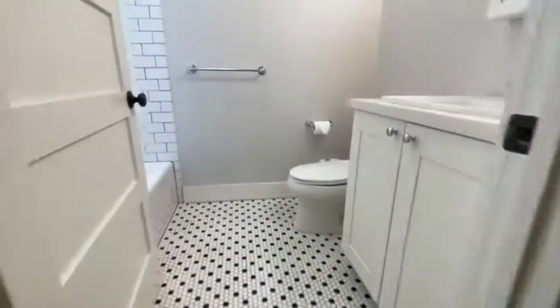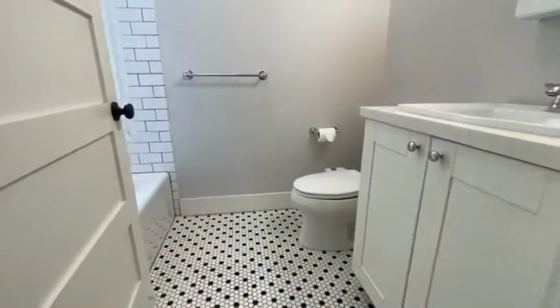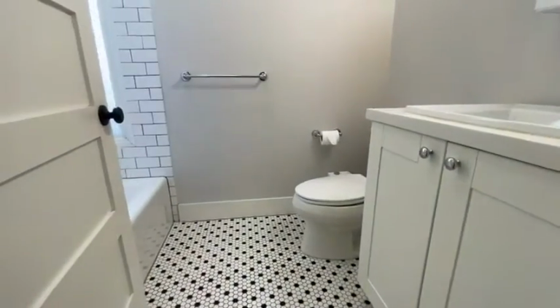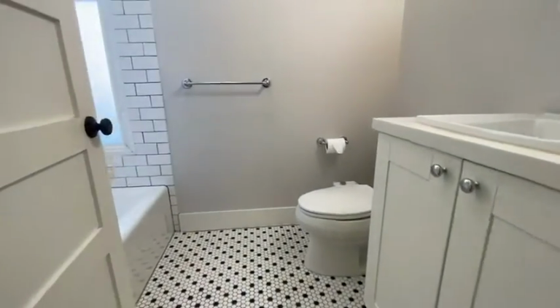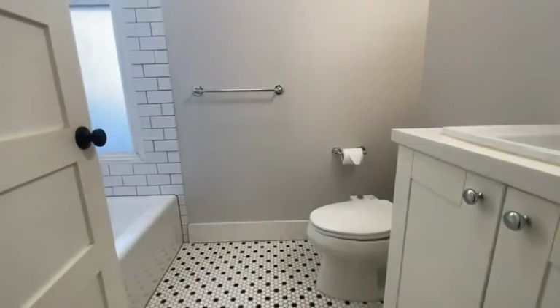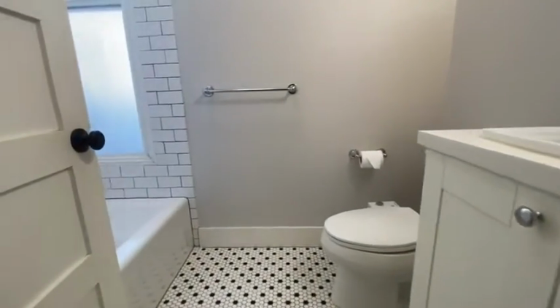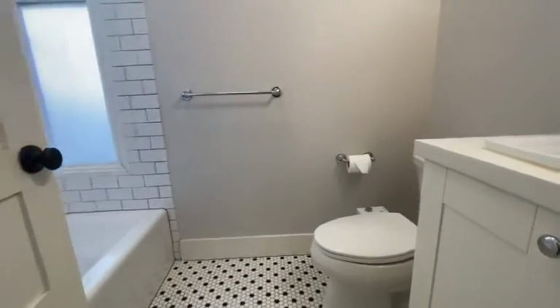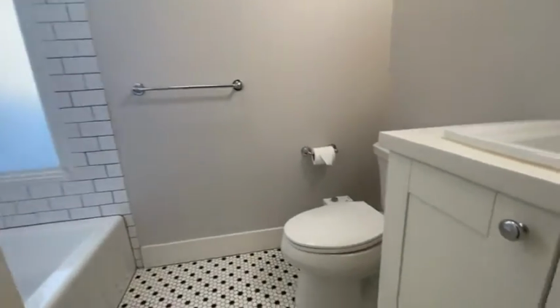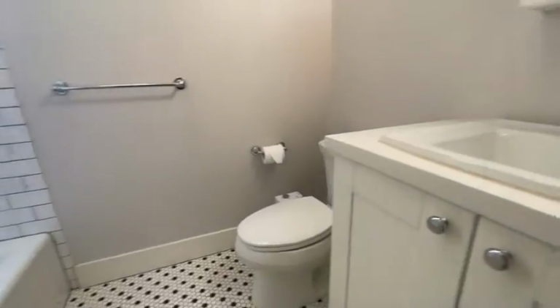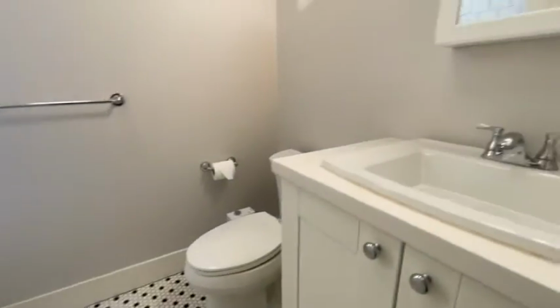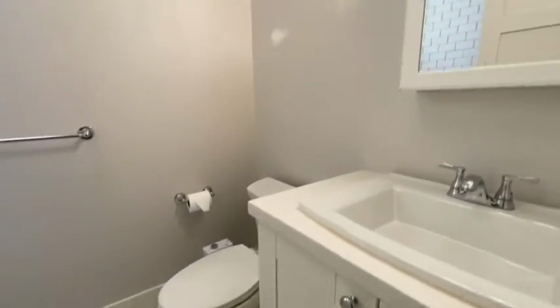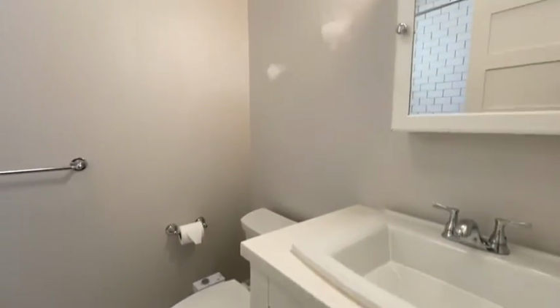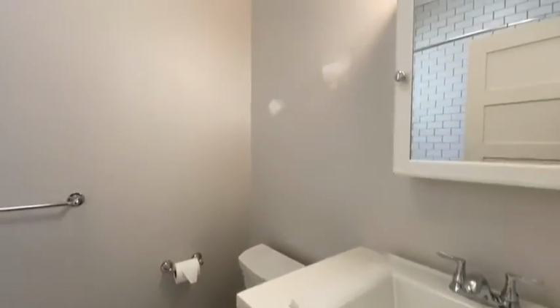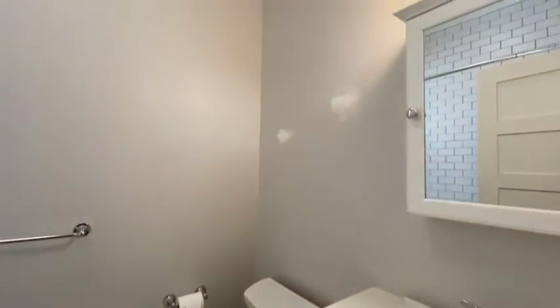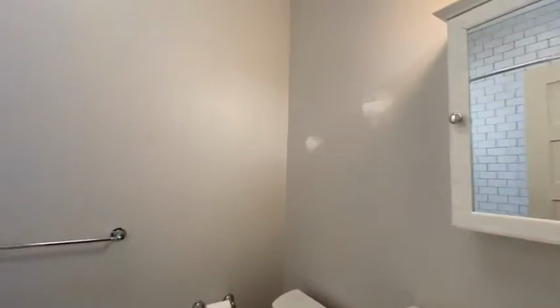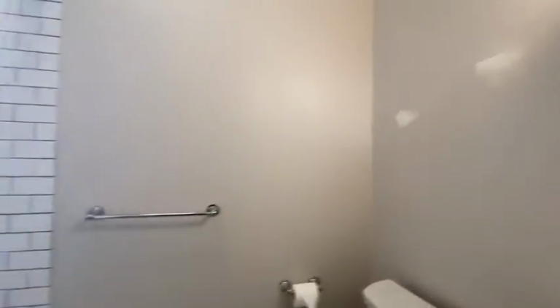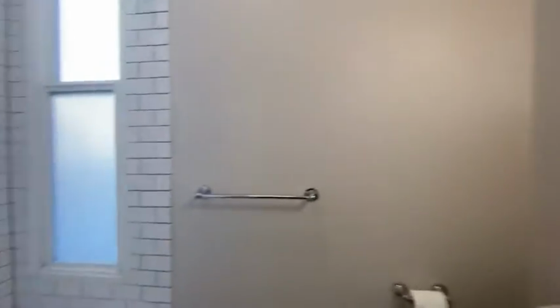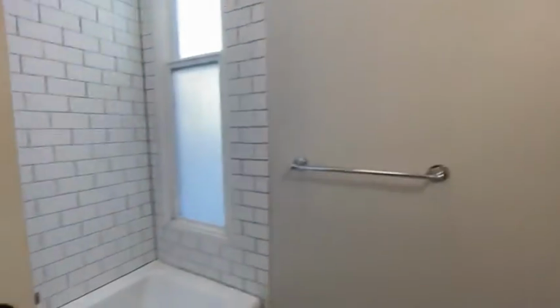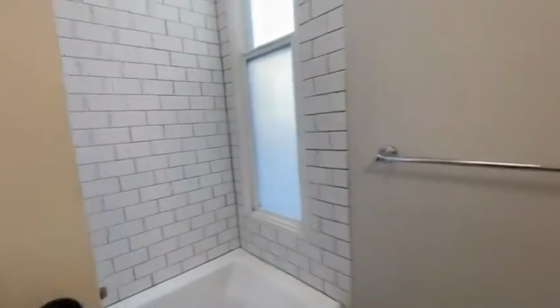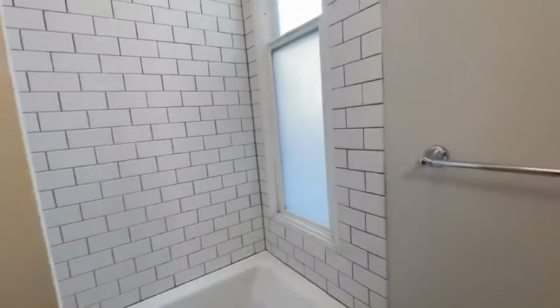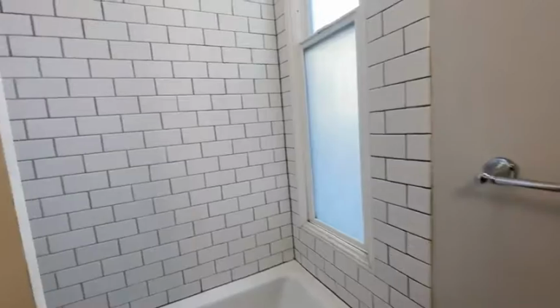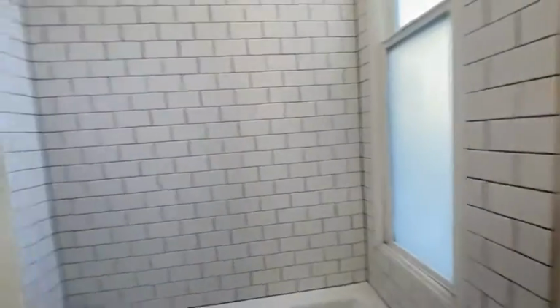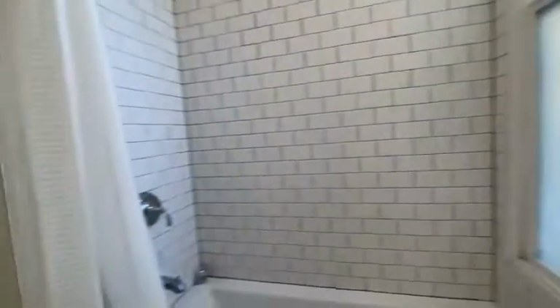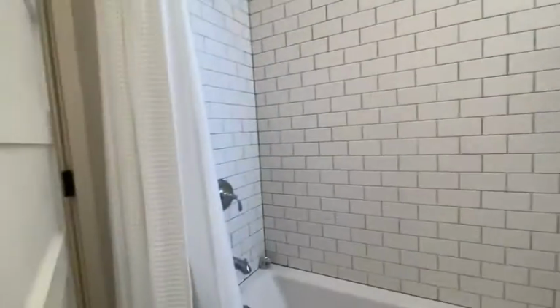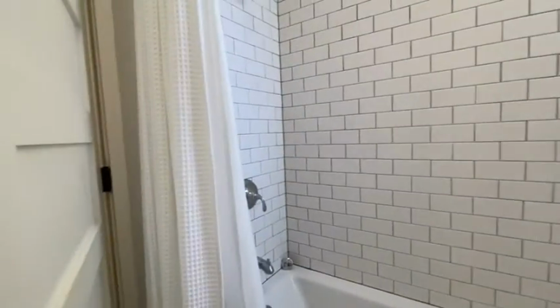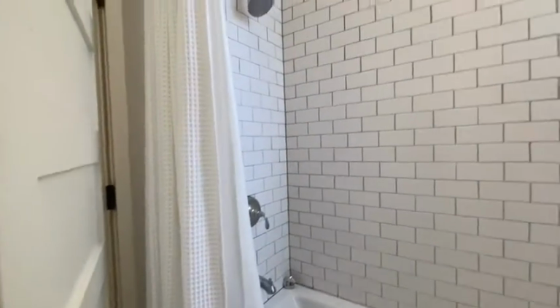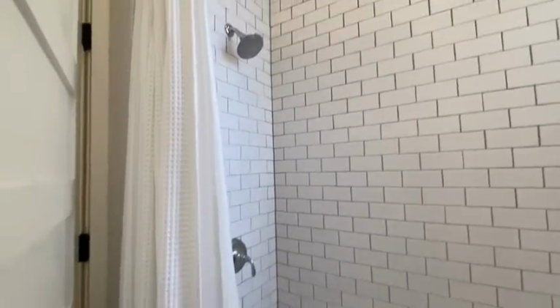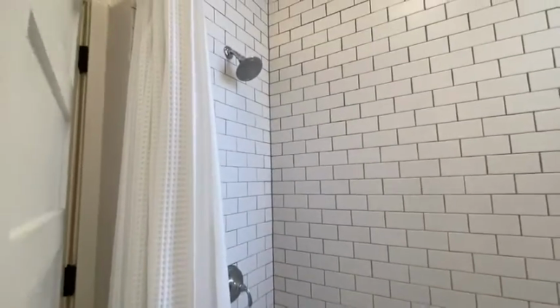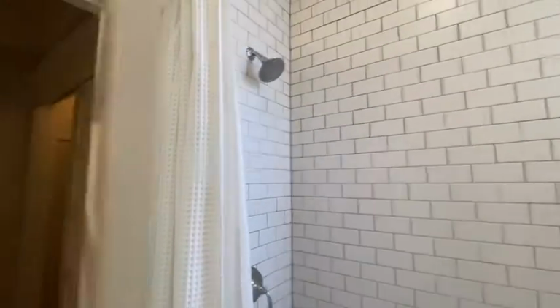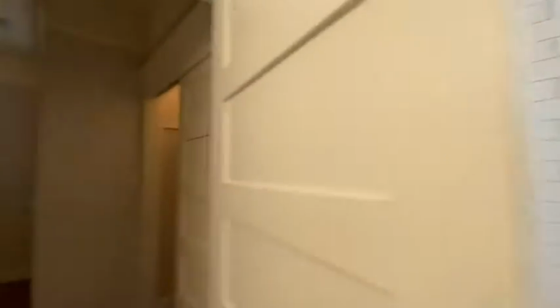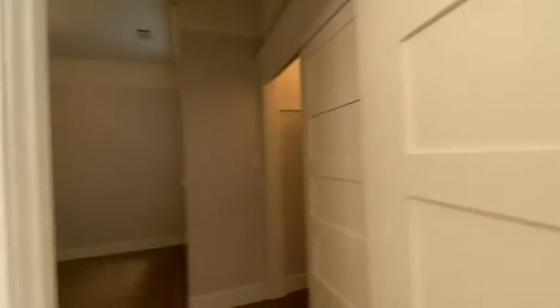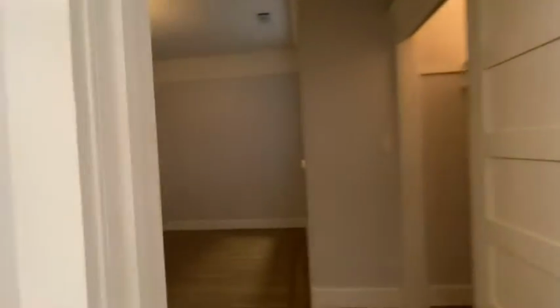There is a second full bath with tub and shower and medicine cabinet — nicely renovated and immaculate.